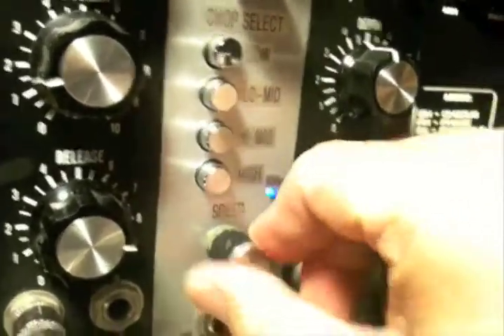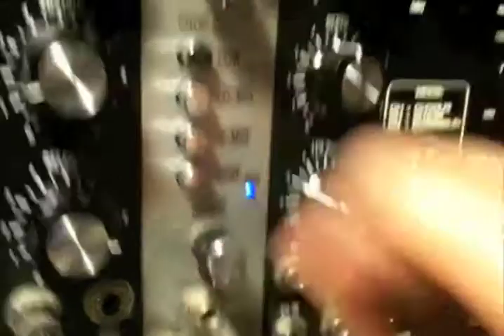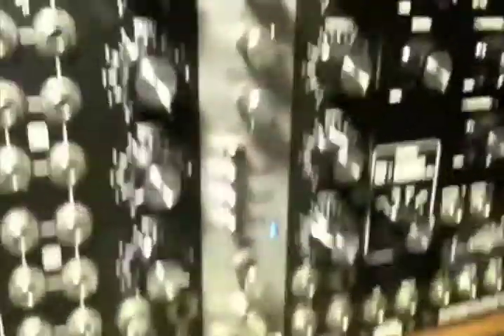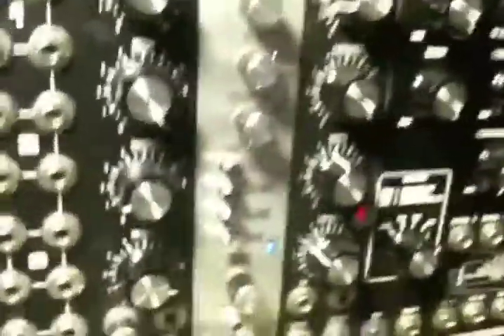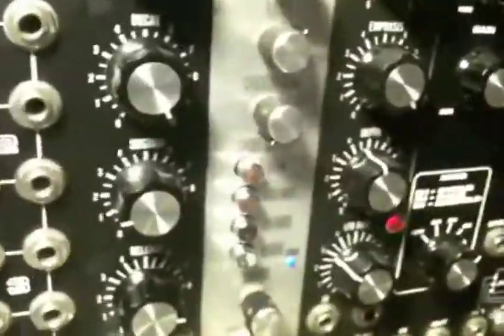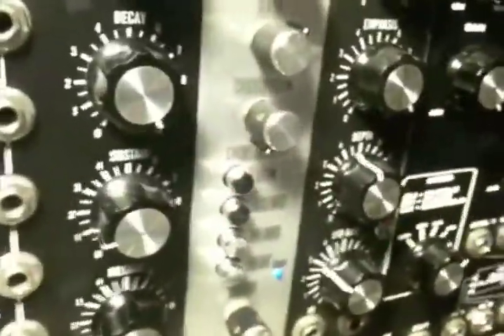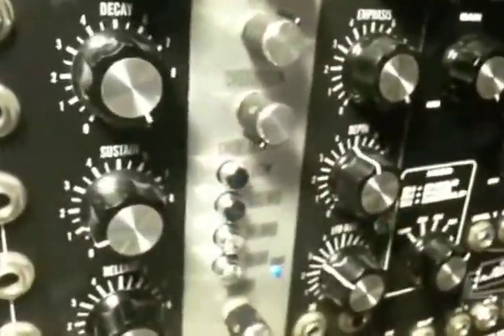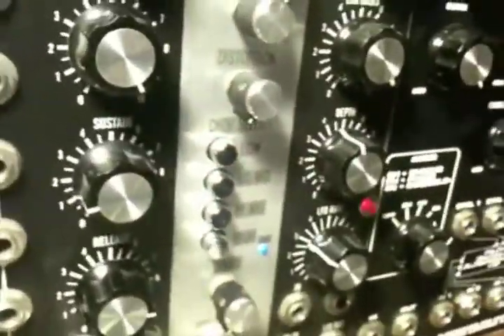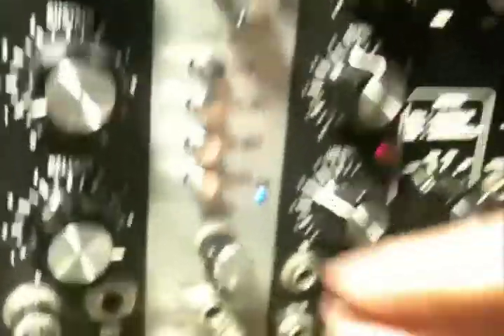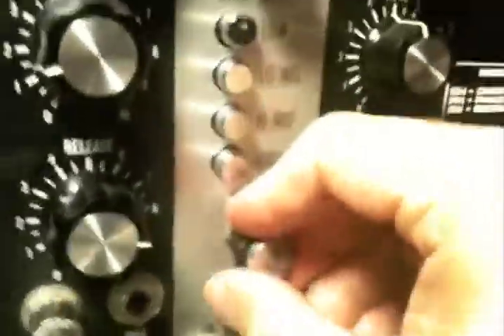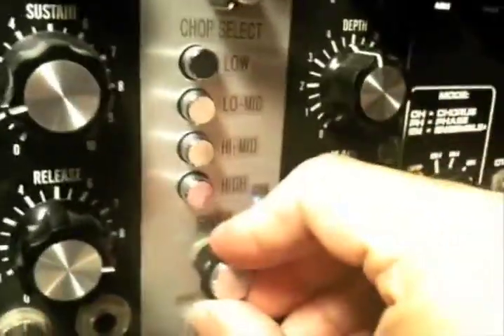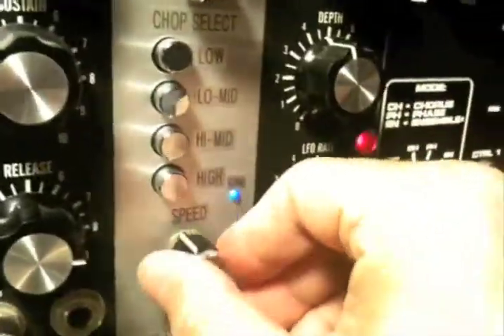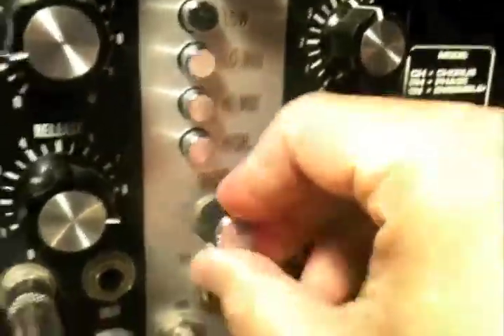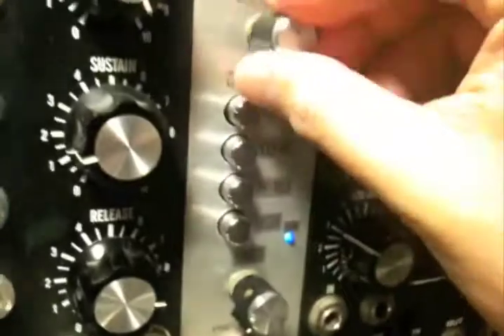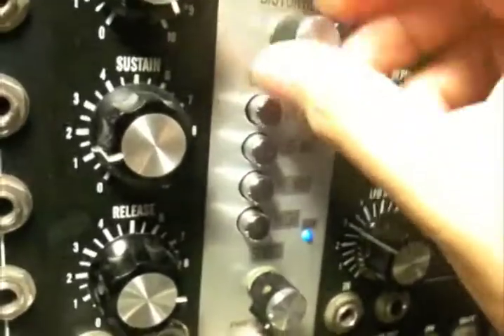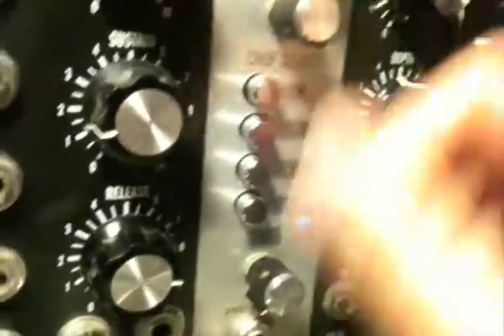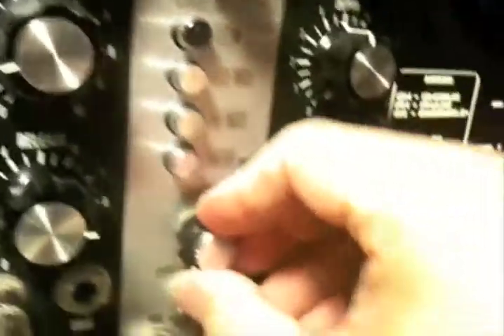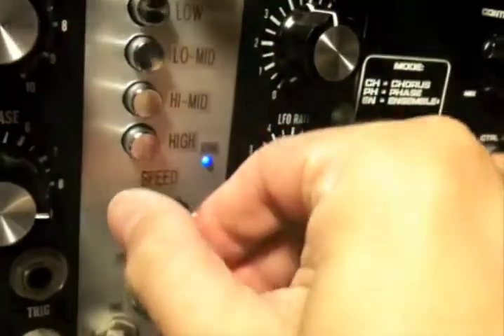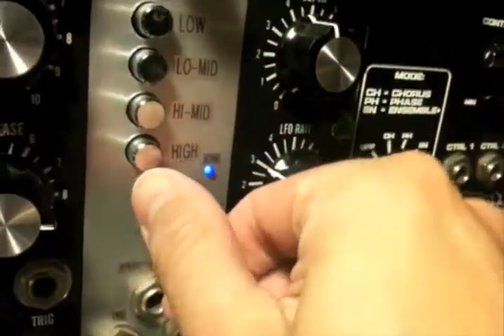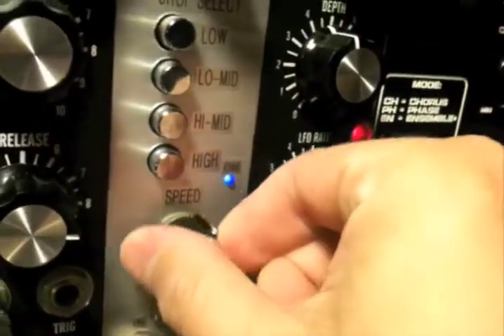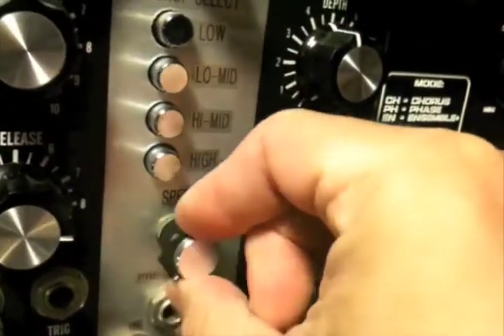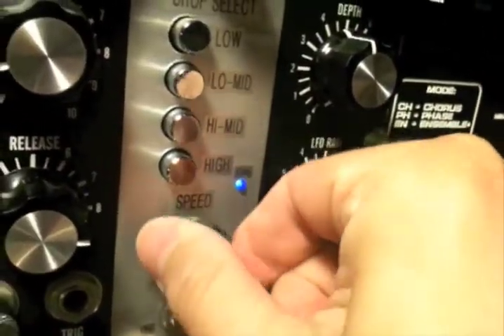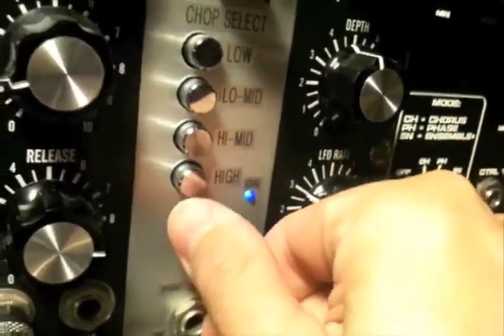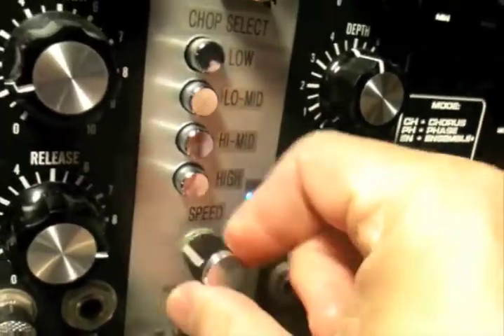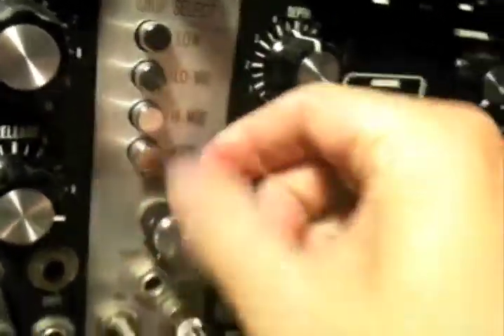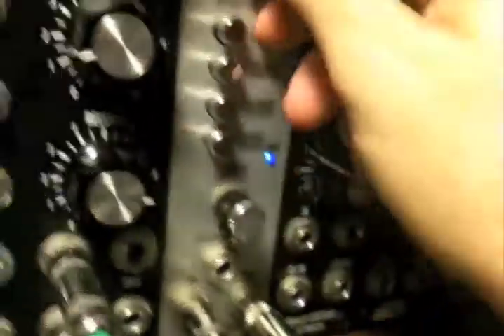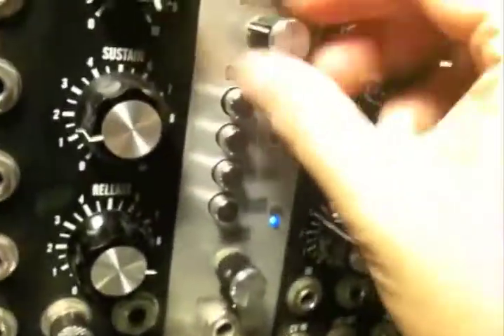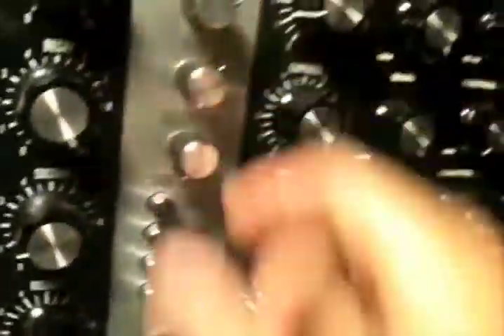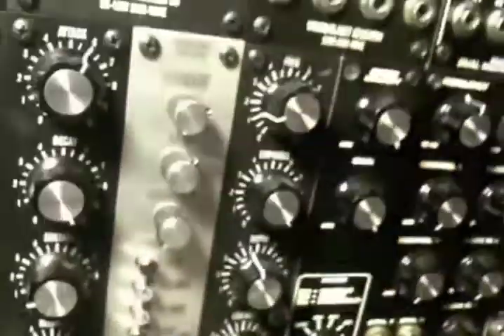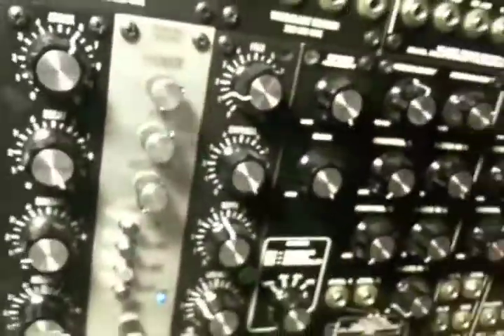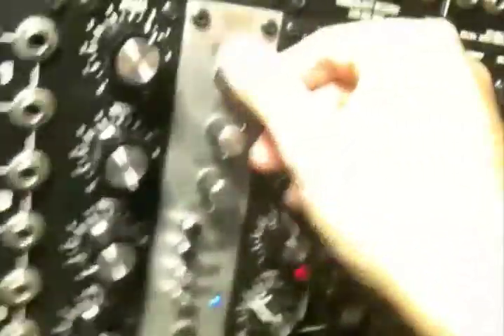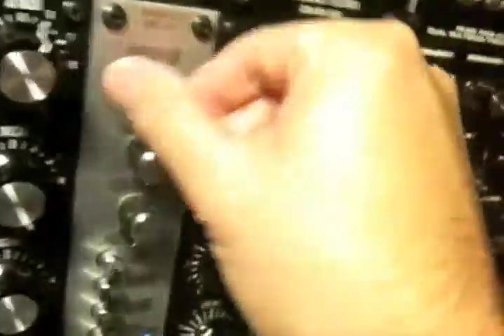The downfall of this module is the chopper section makes quite a bit of noise. If I turn the distortion up, you may be able to hear the clock noise in the background. This is not the quietest module, but it is very functional.